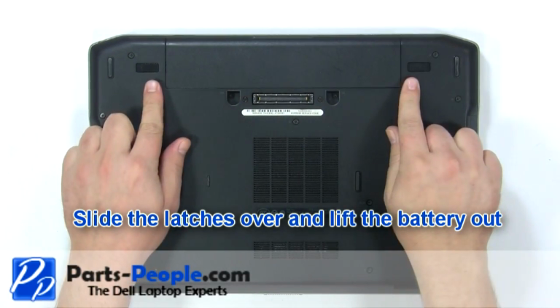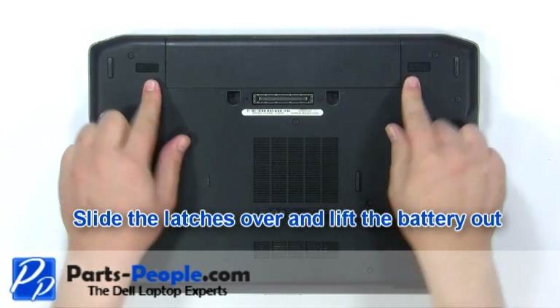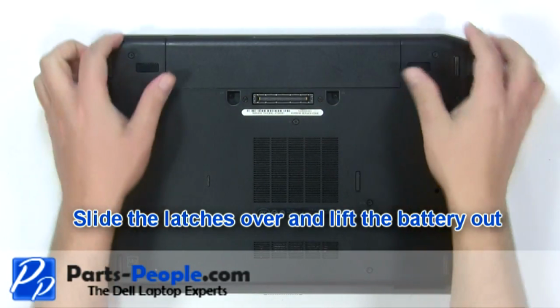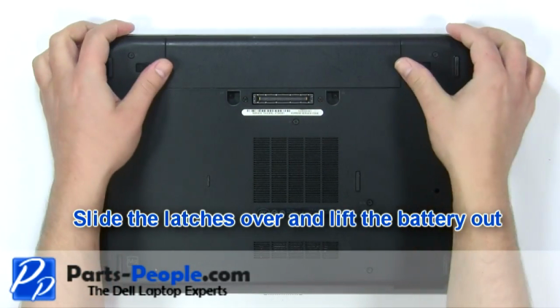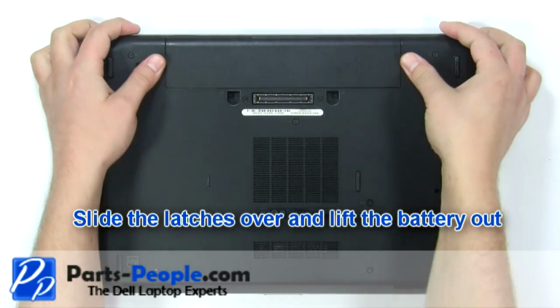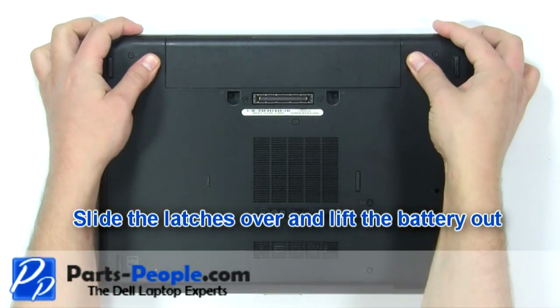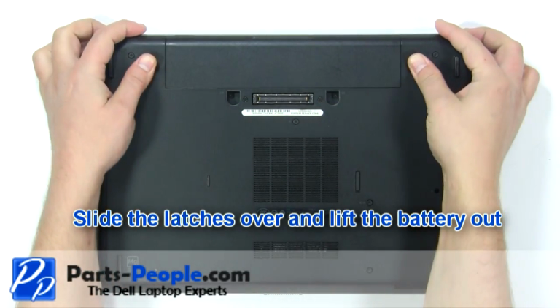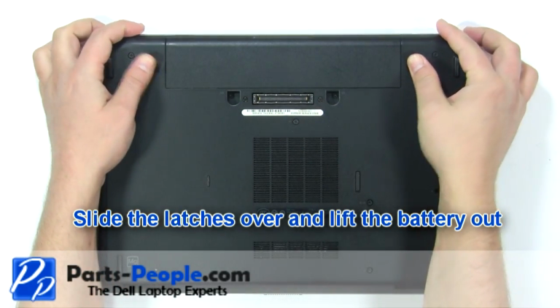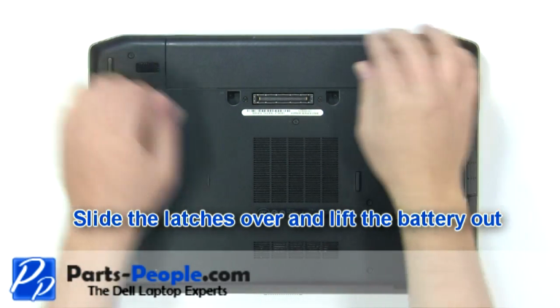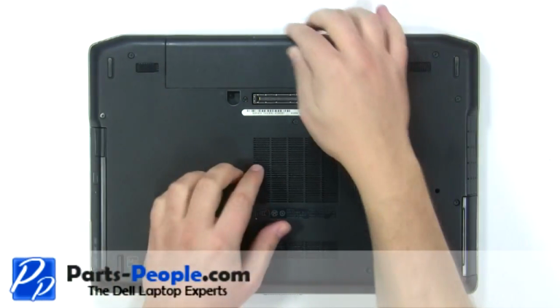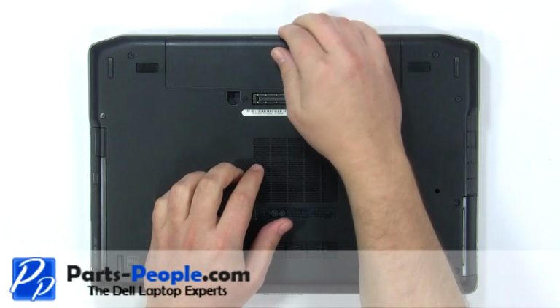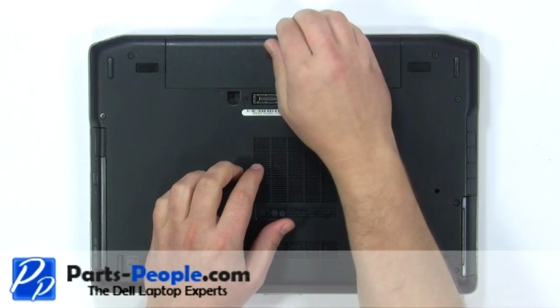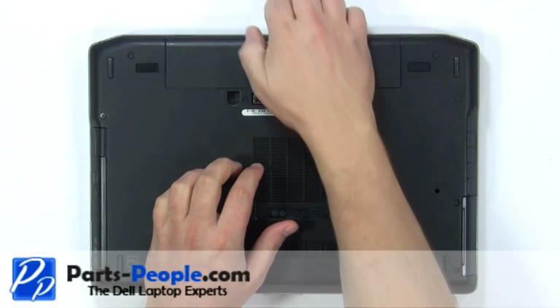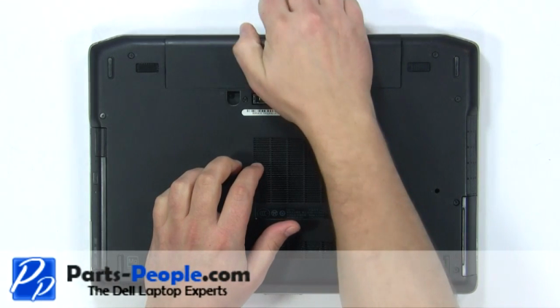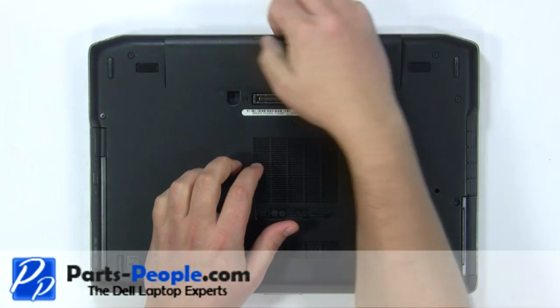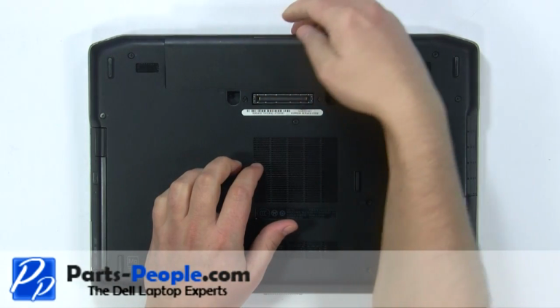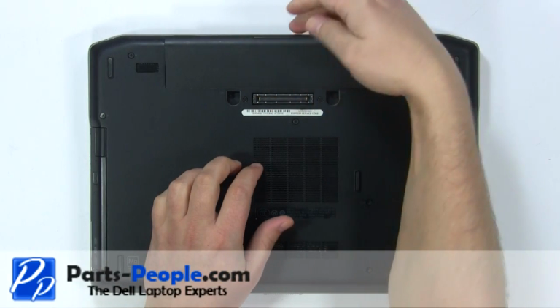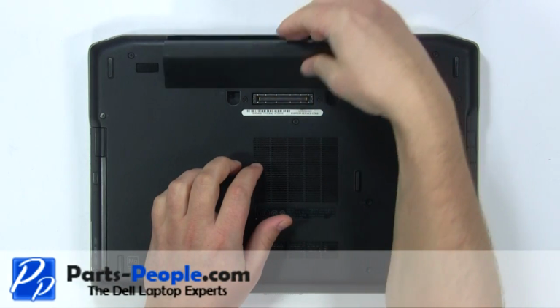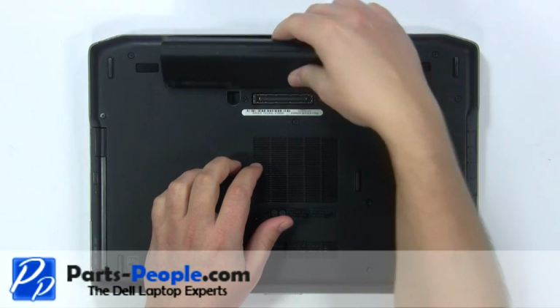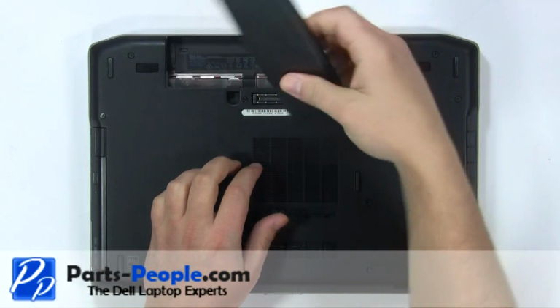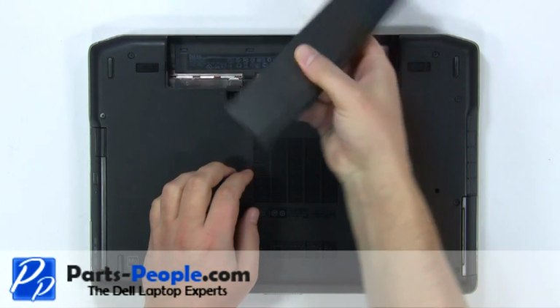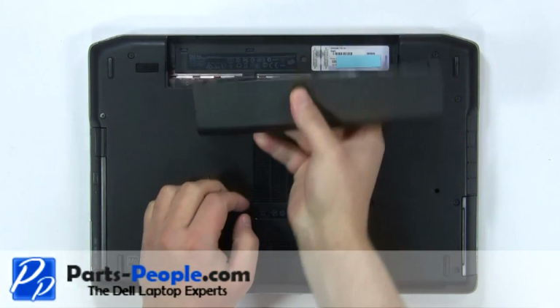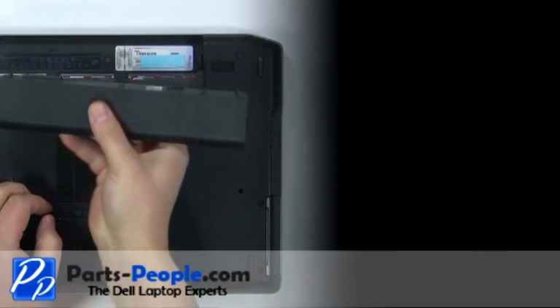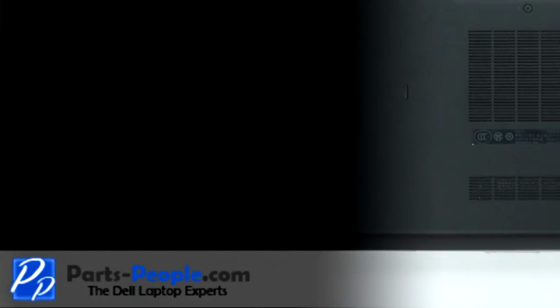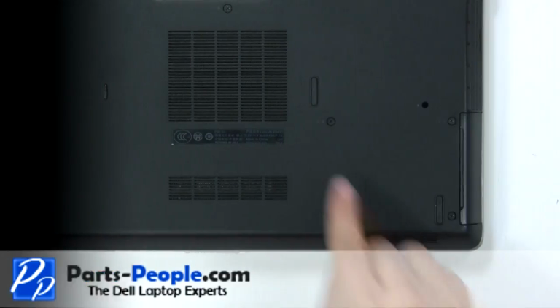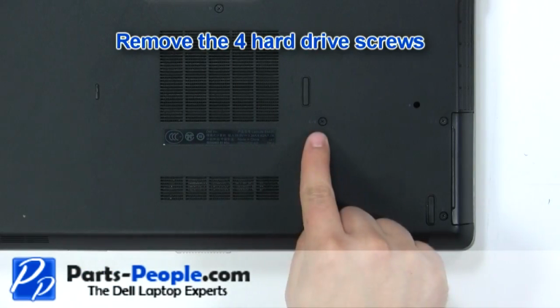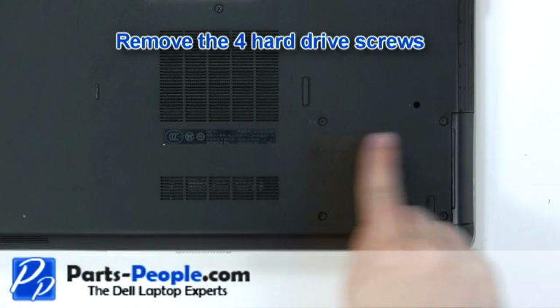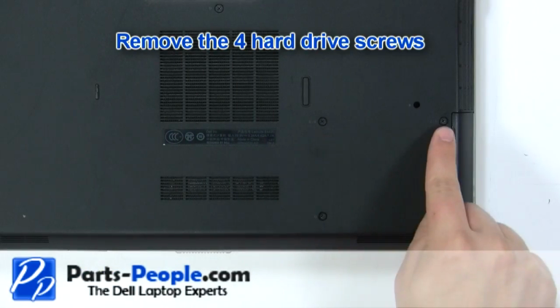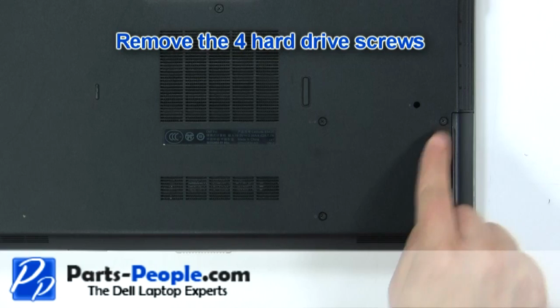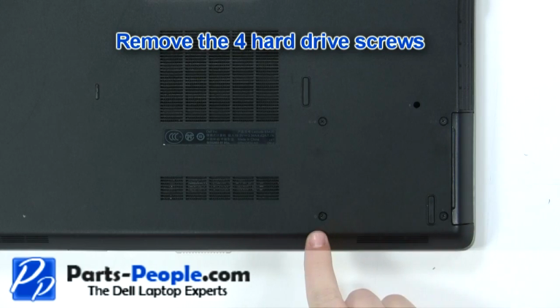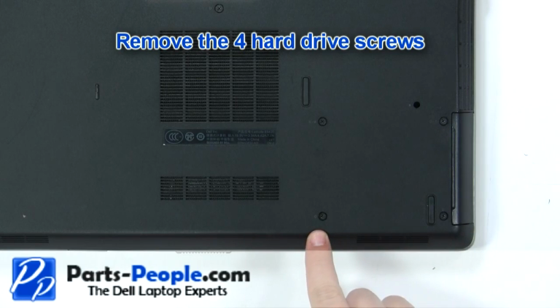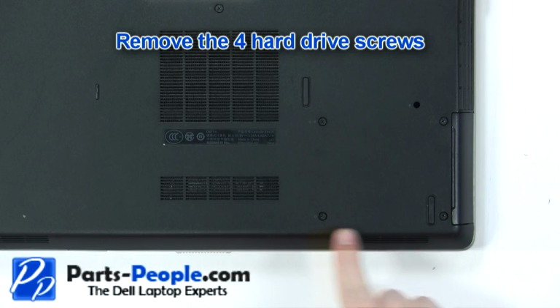Slide the latches over and lift the battery out. Remove the four hard drive screws.